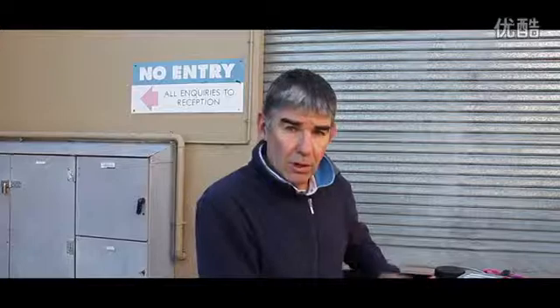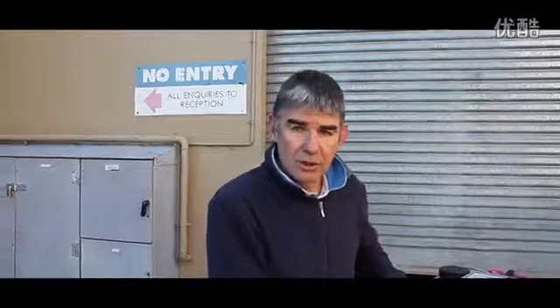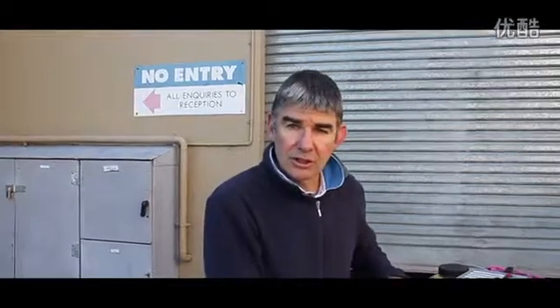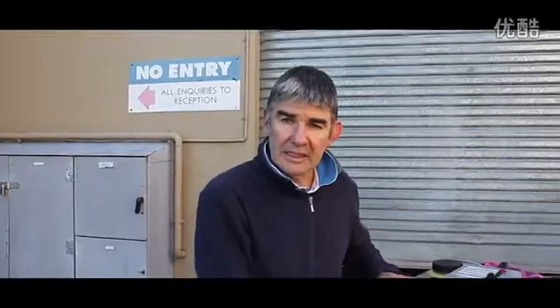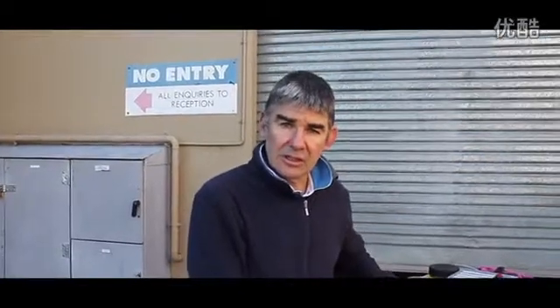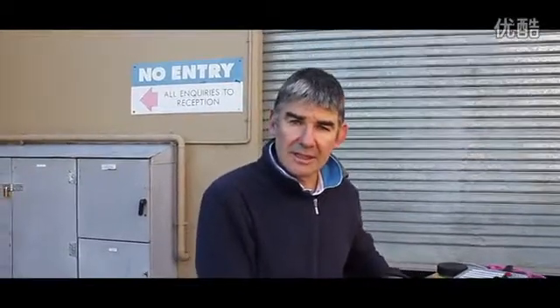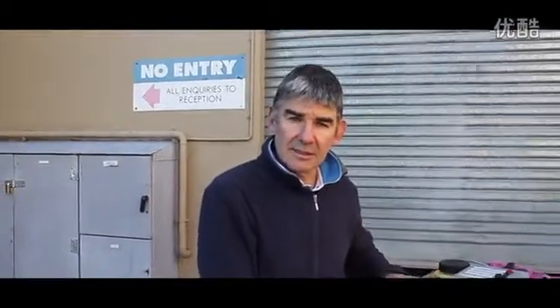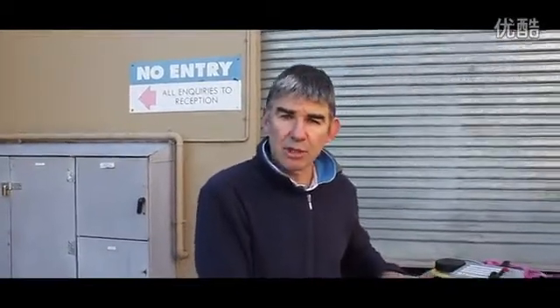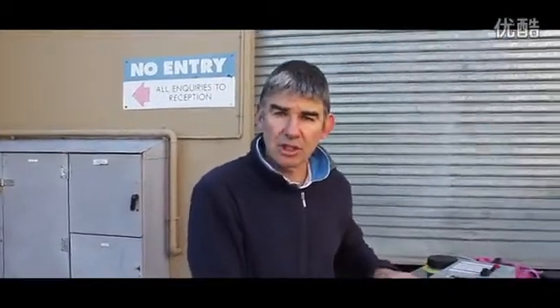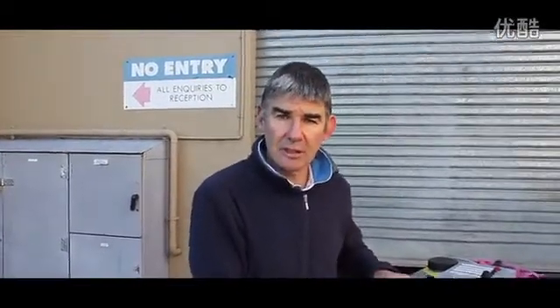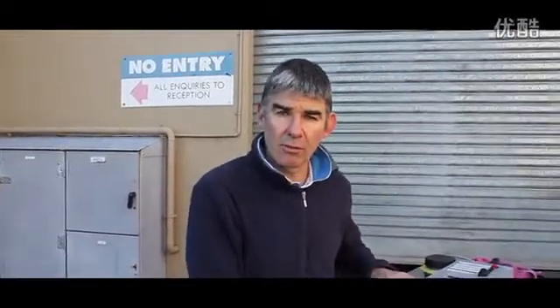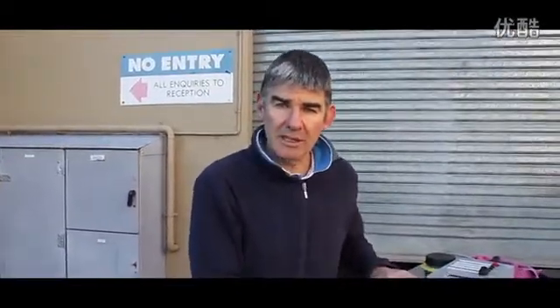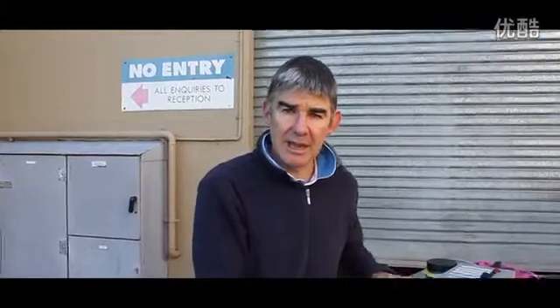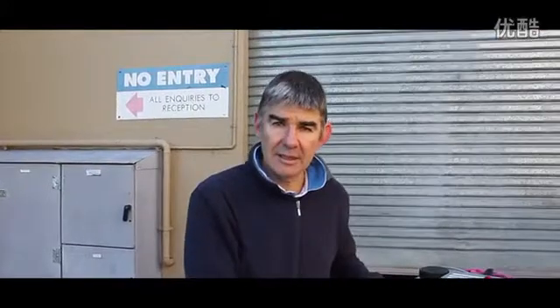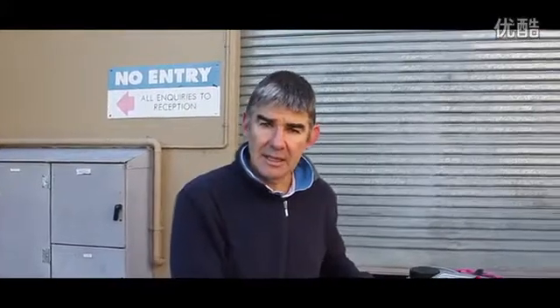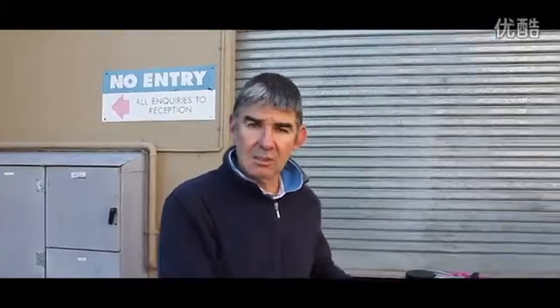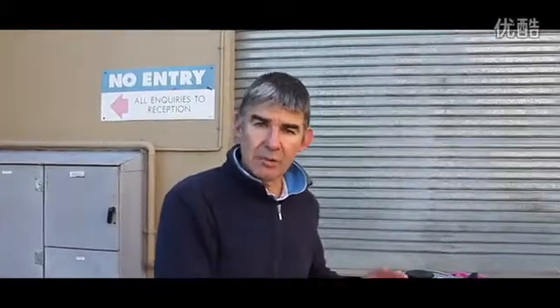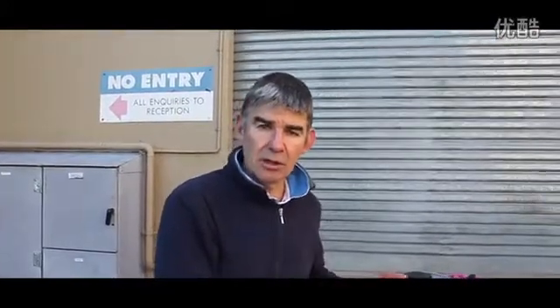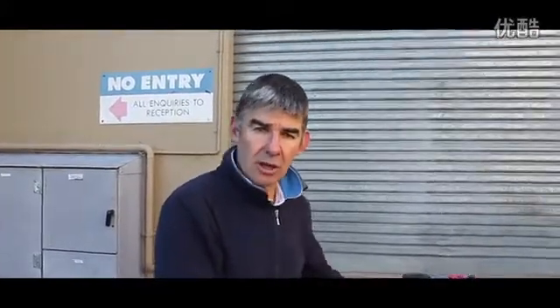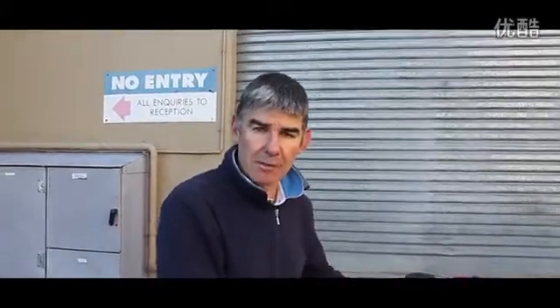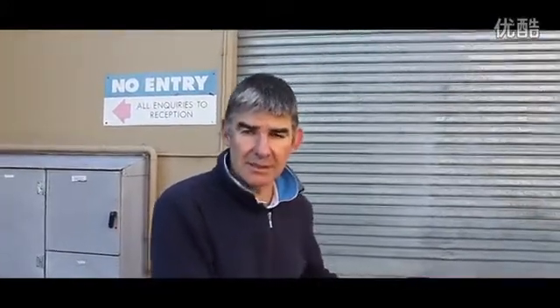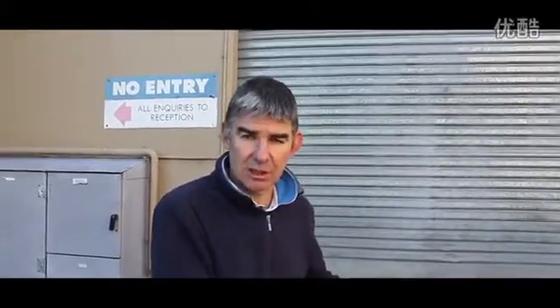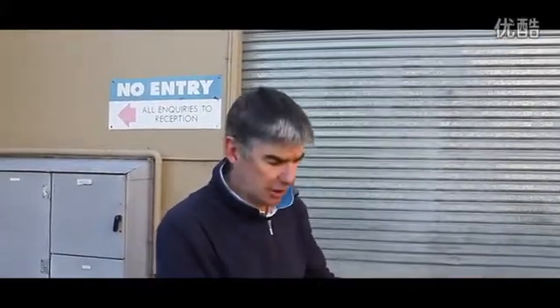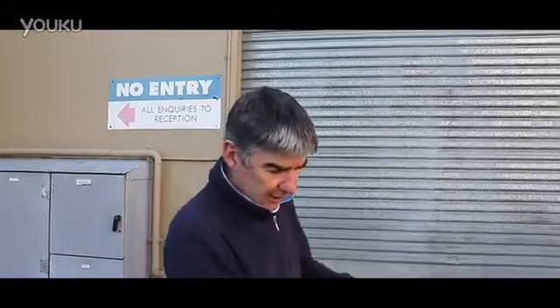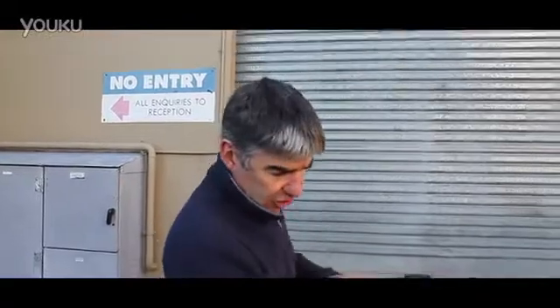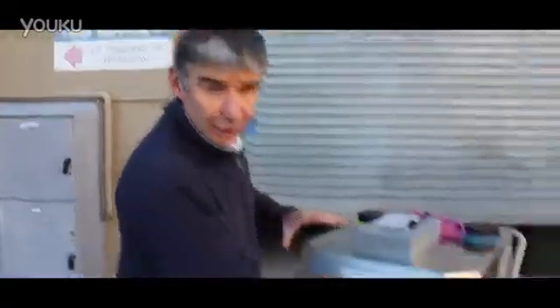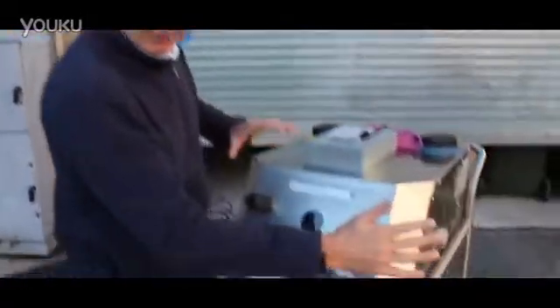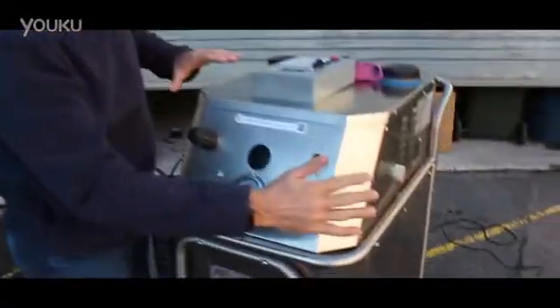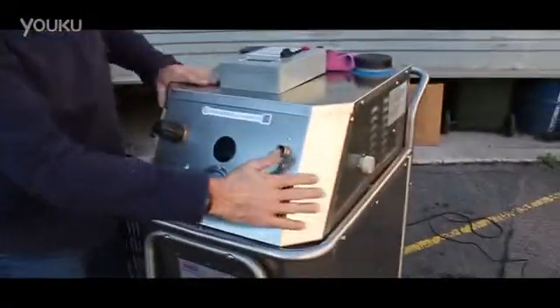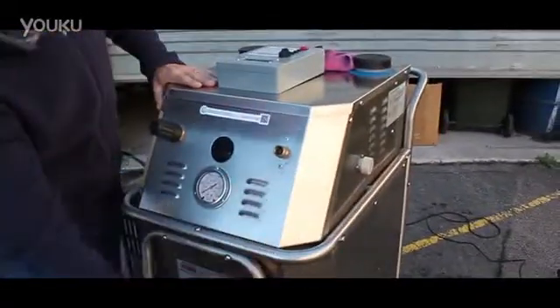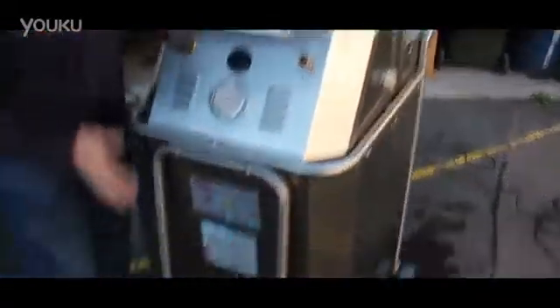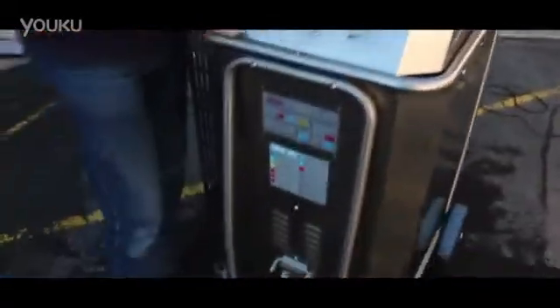Welcome. This is the Bacchus steam pressure machine. What we're going to be explaining is the main components of the Bacchus steam pressure machine.